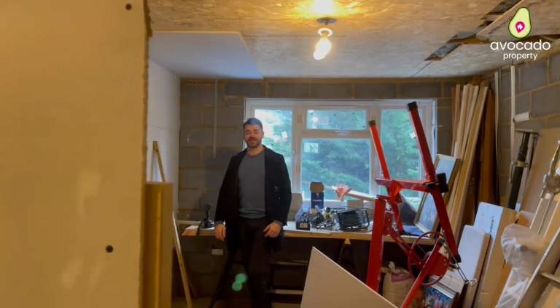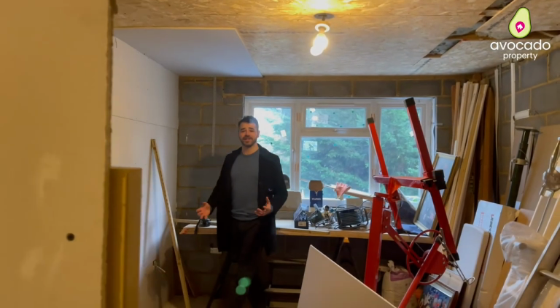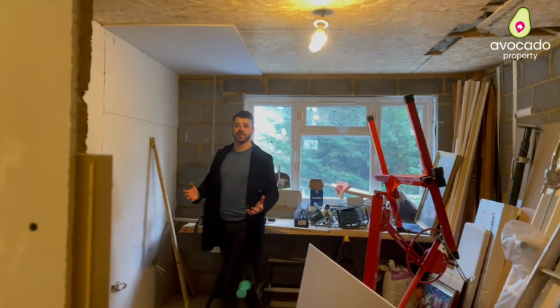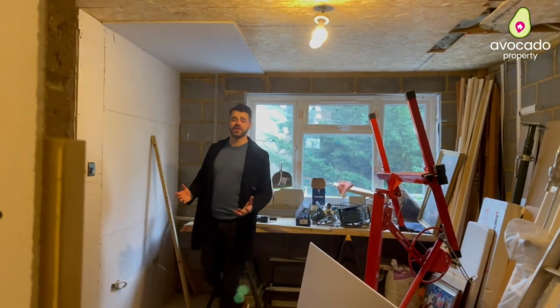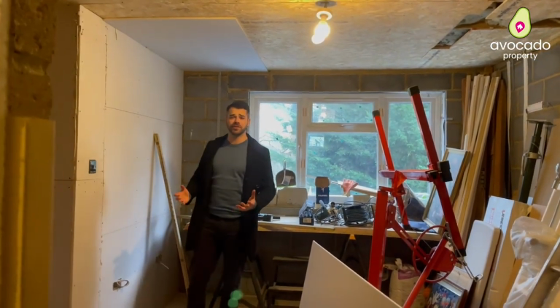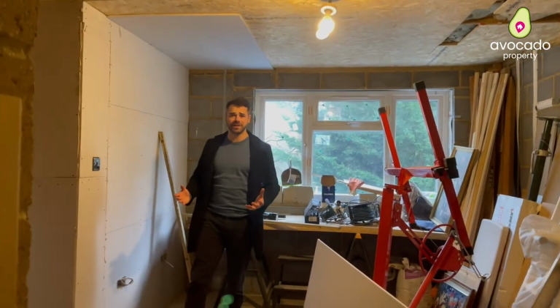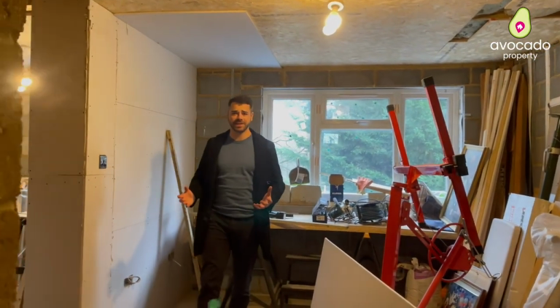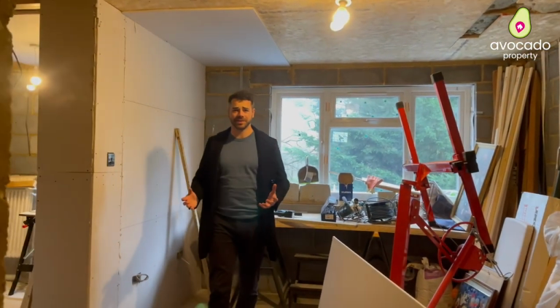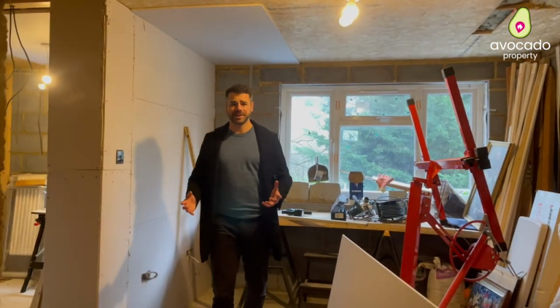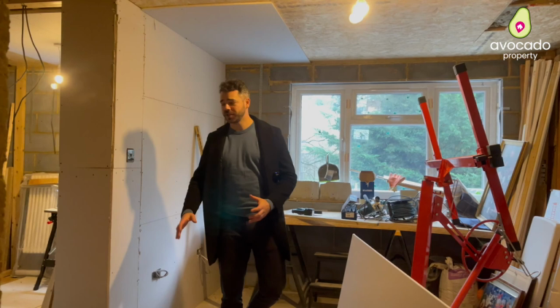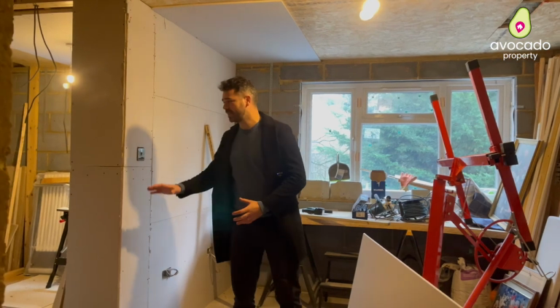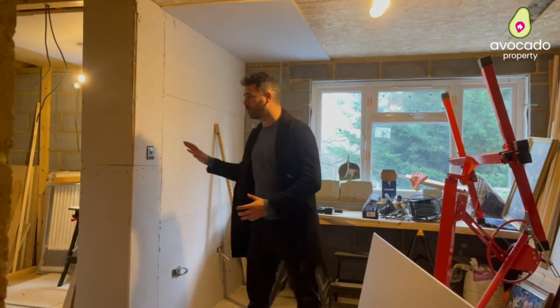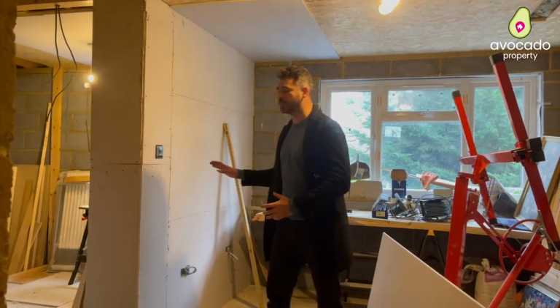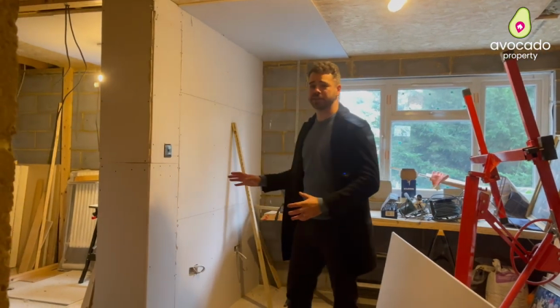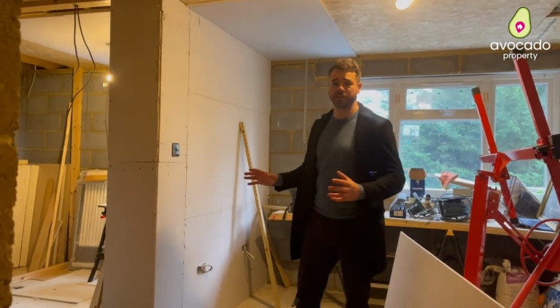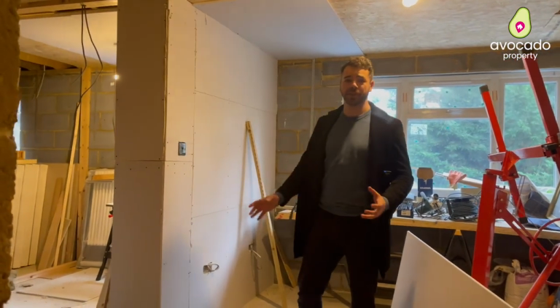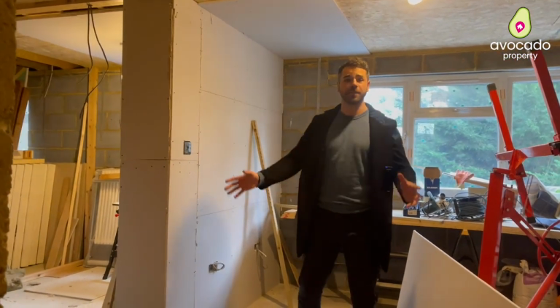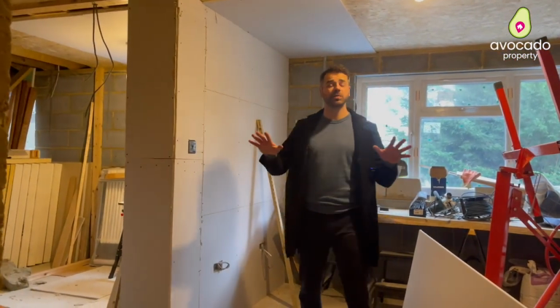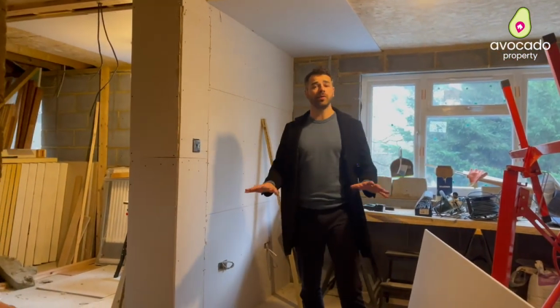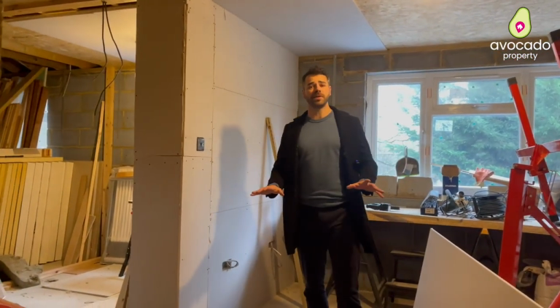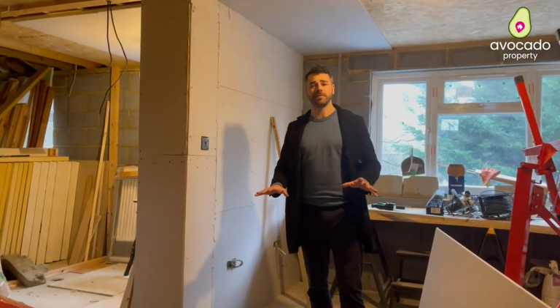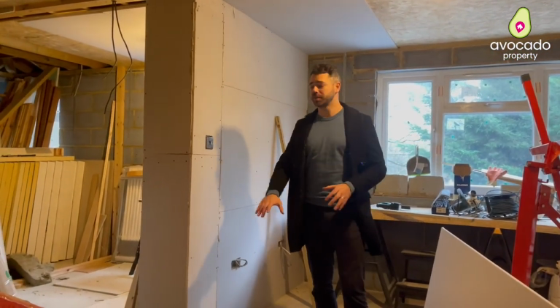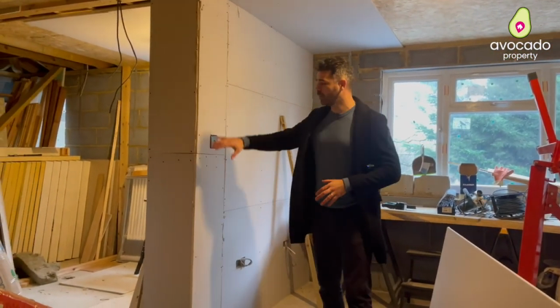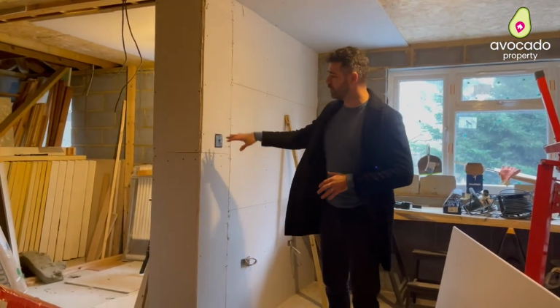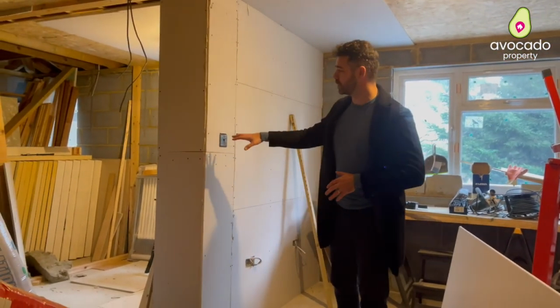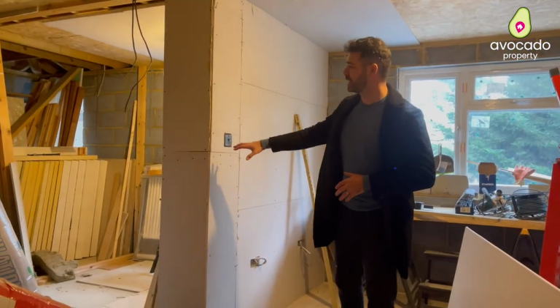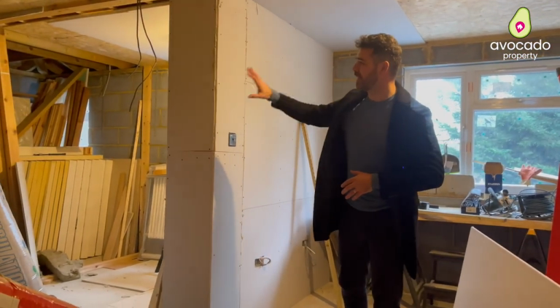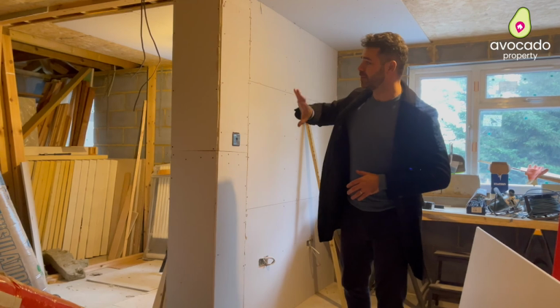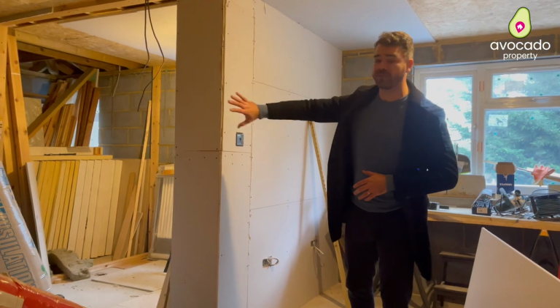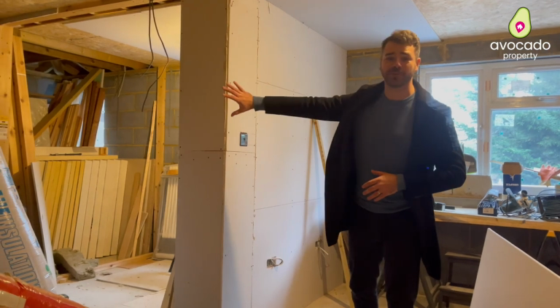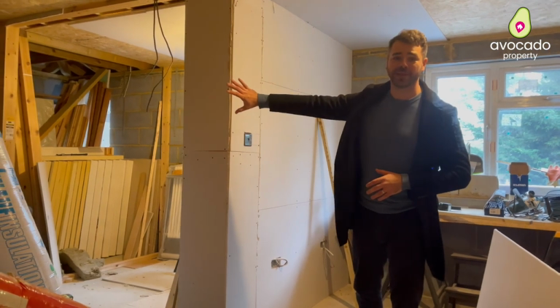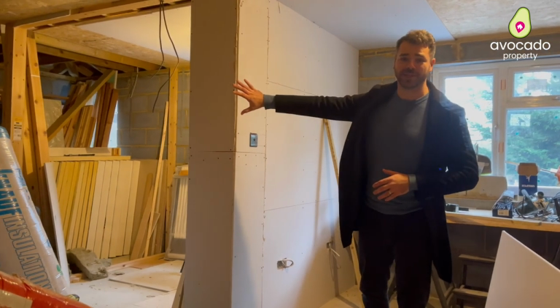Now you join me on the first floor of the rear extension. As you can see there's quite a bit of work still to be done, but this will be the master bedroom with an ensuite and then a bathroom at the end.